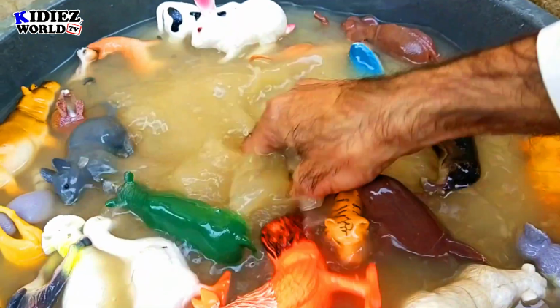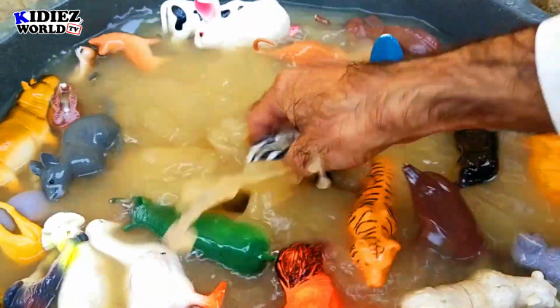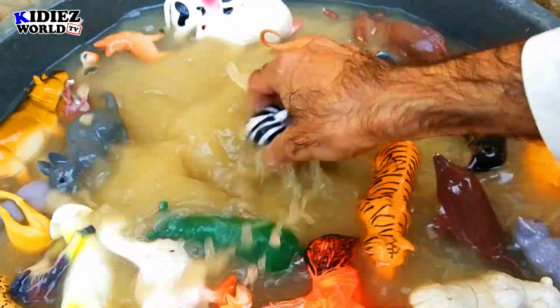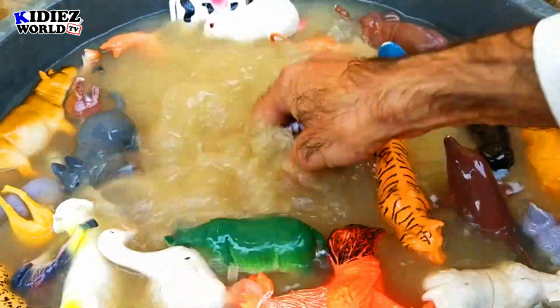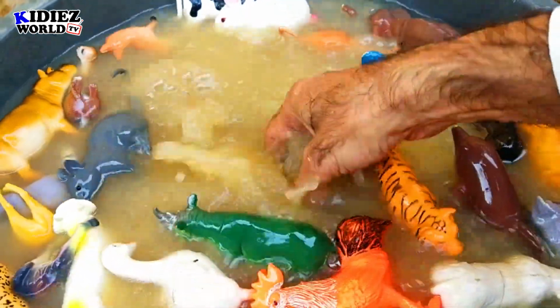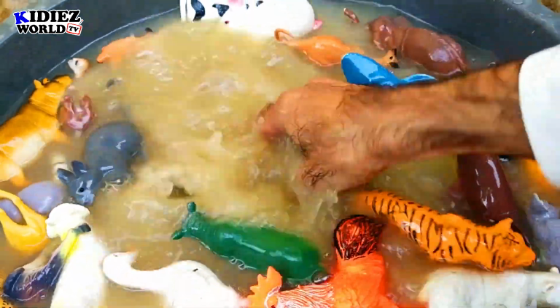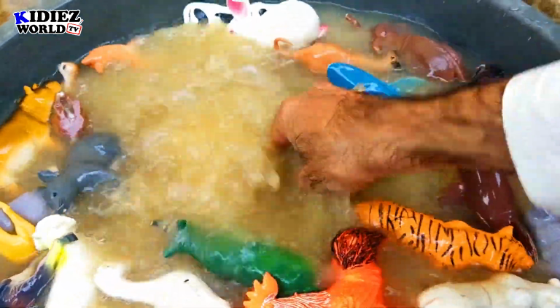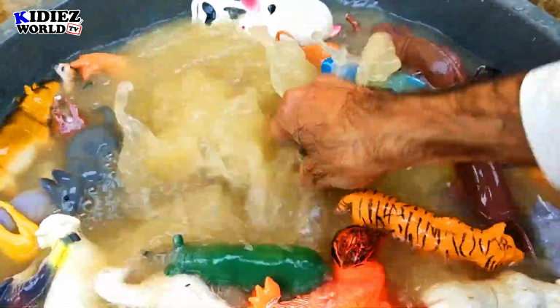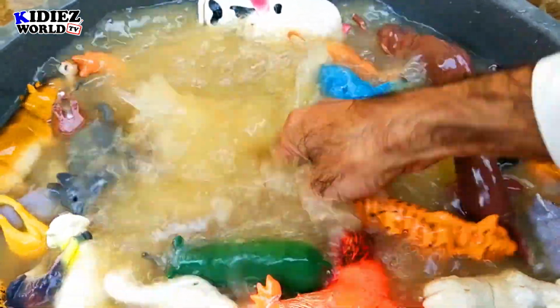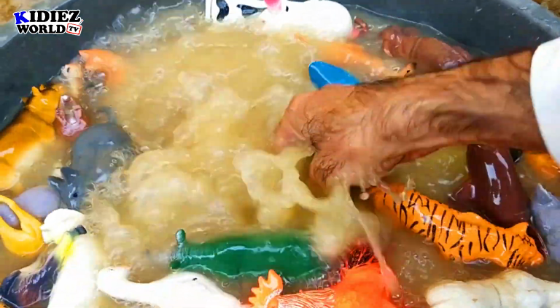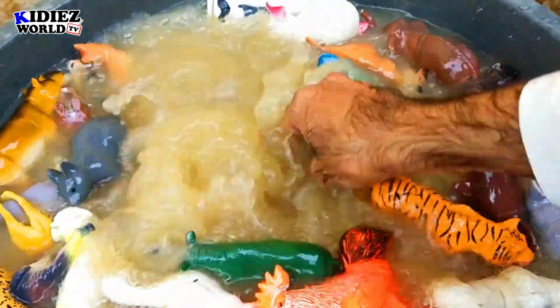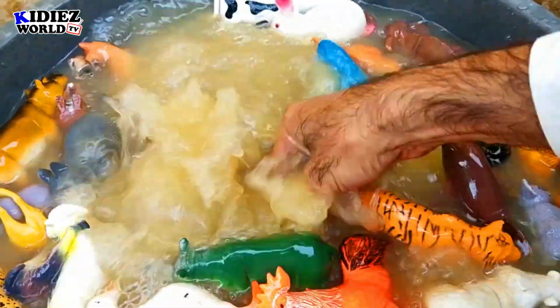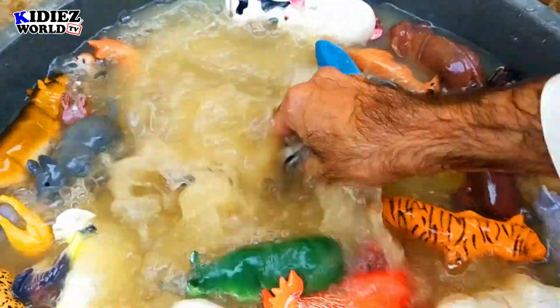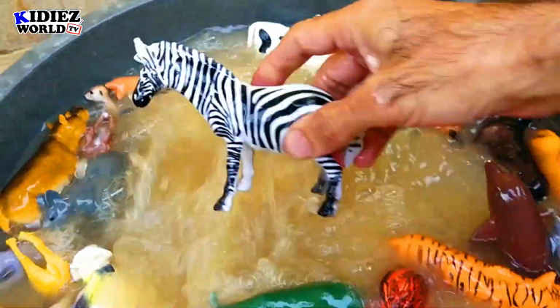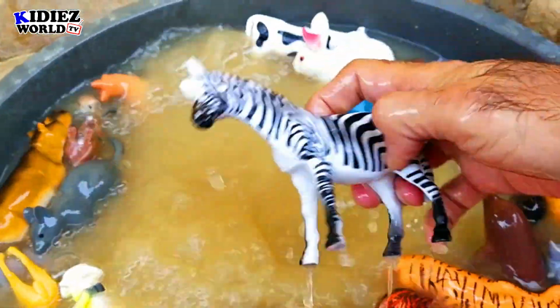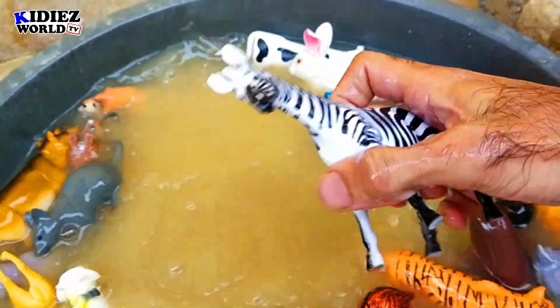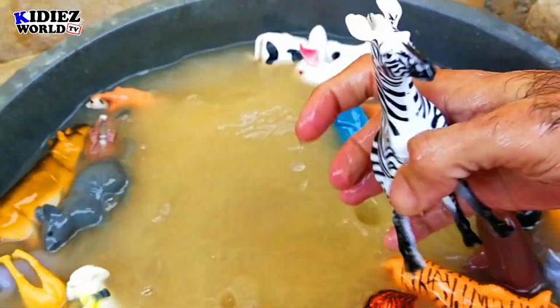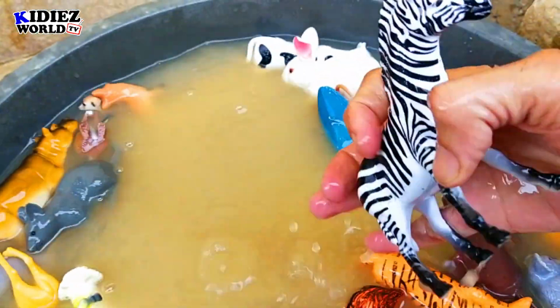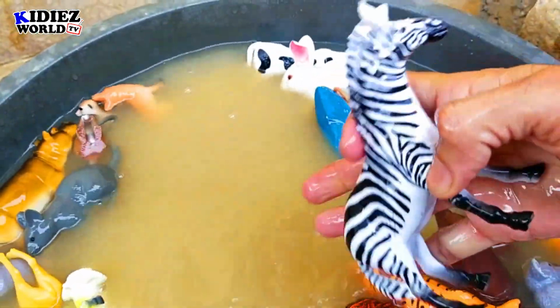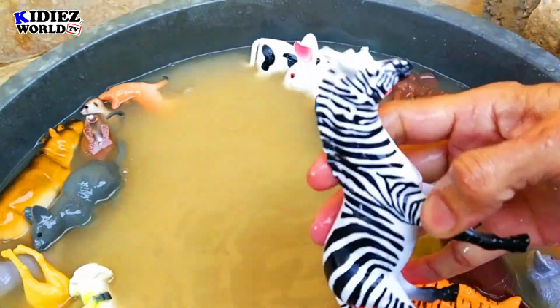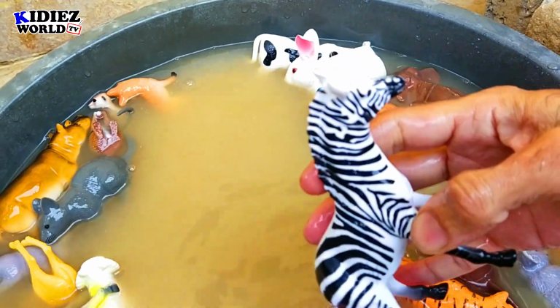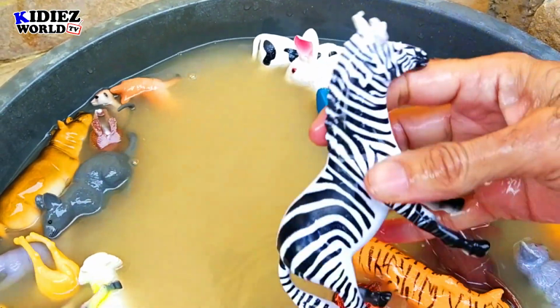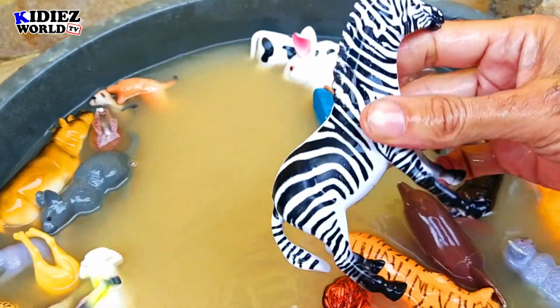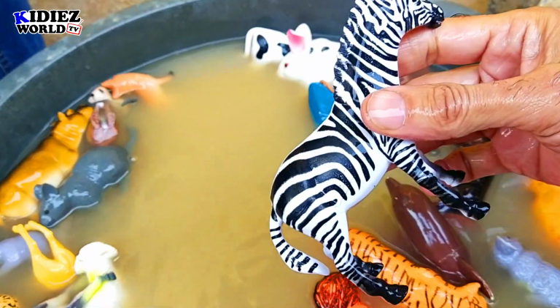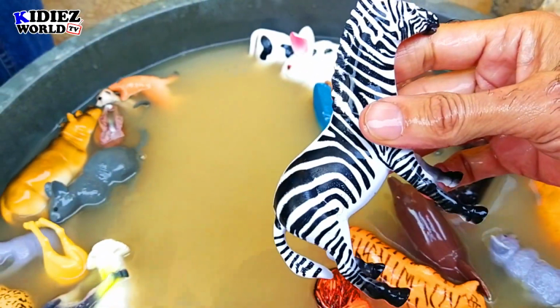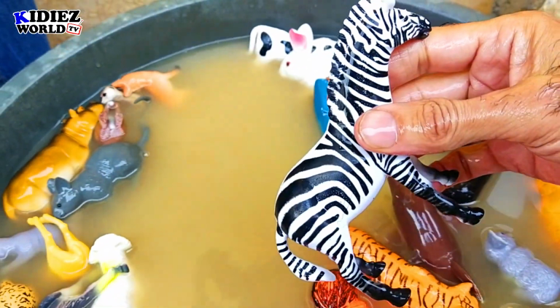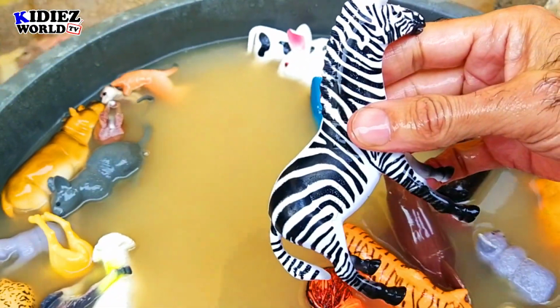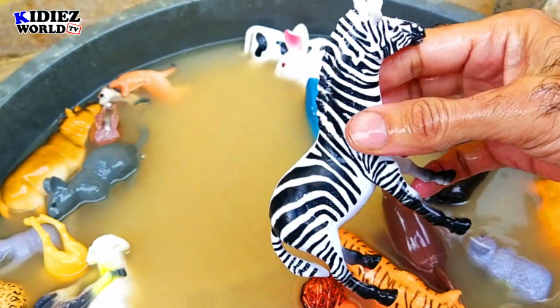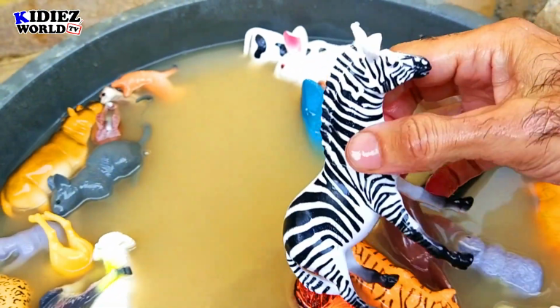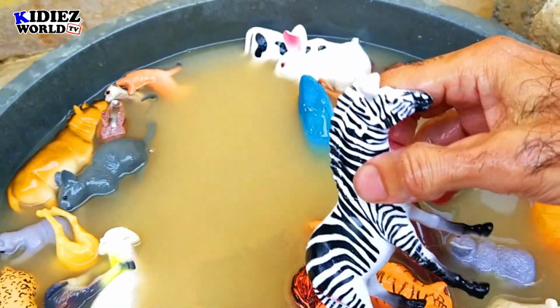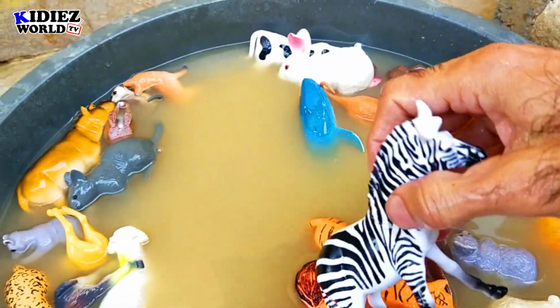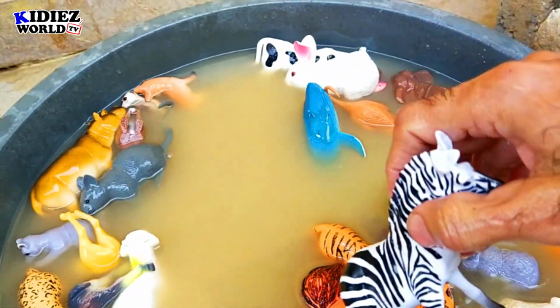And the next one is zebra, belonging to the donkey family. He has such a beautiful pattern with white and black stripes on his body. Zebra.